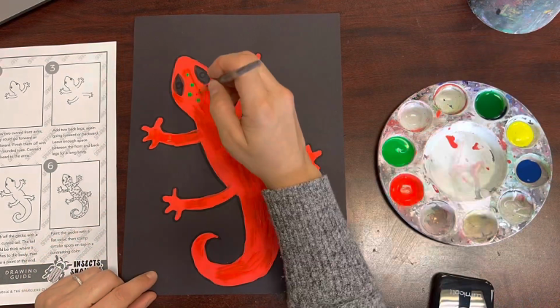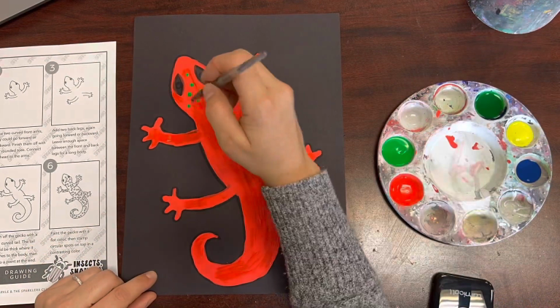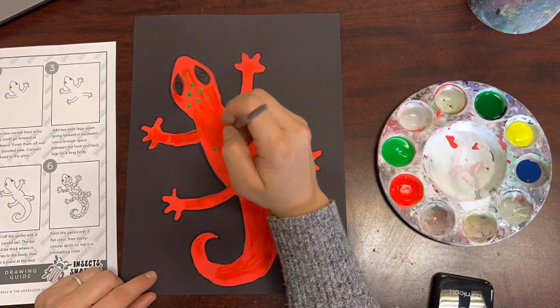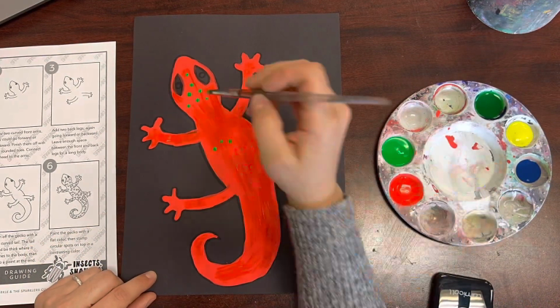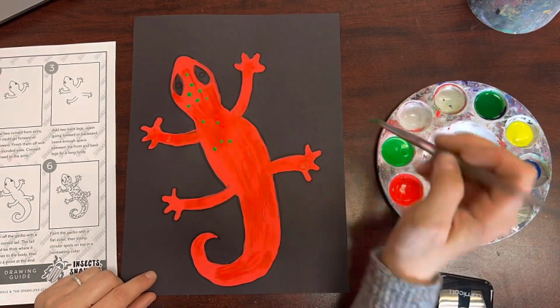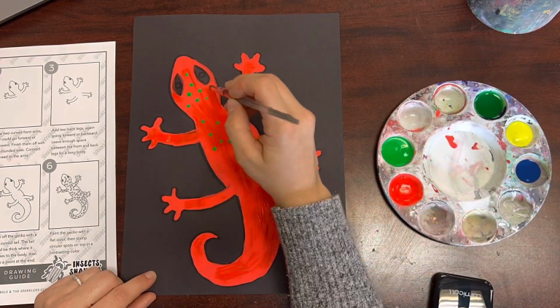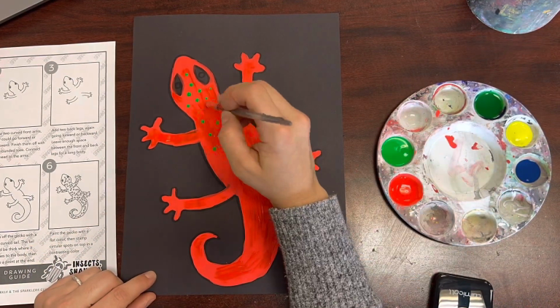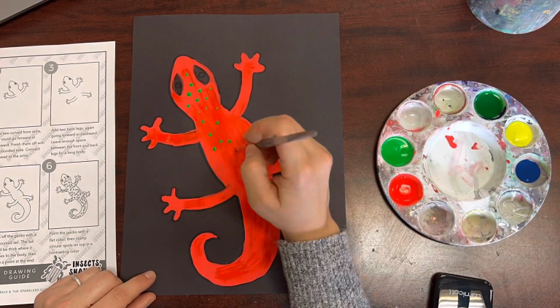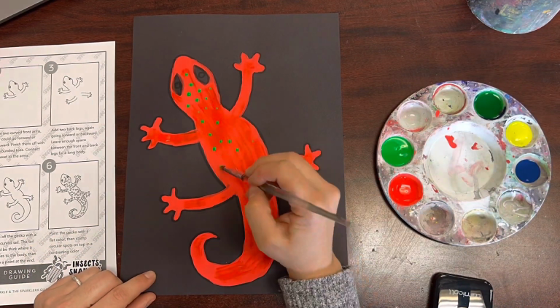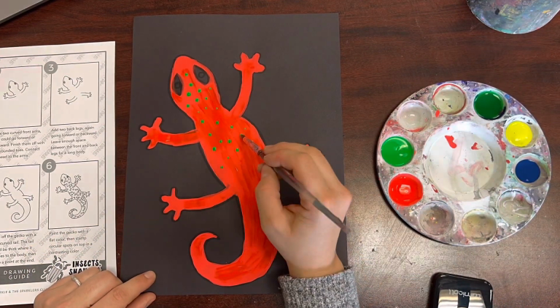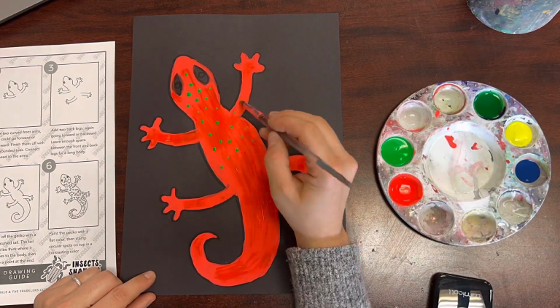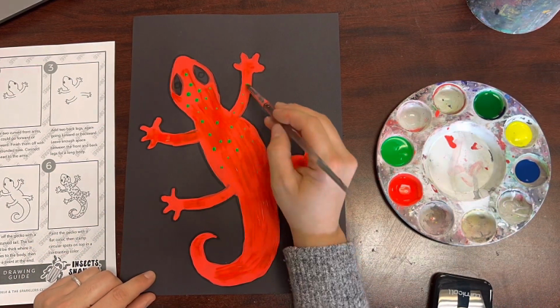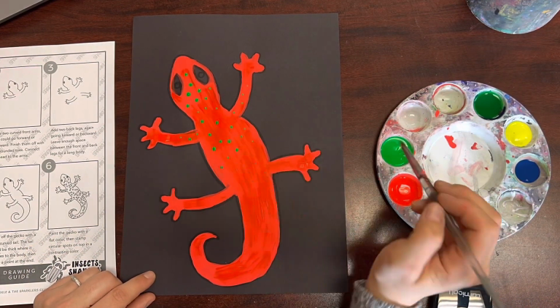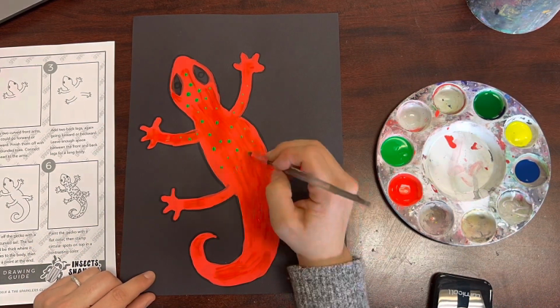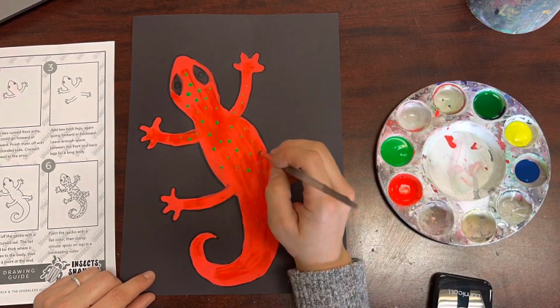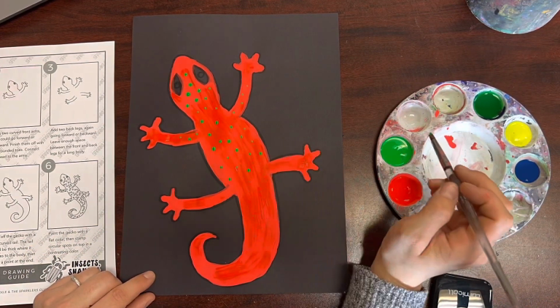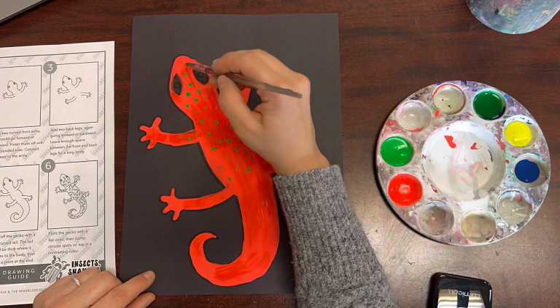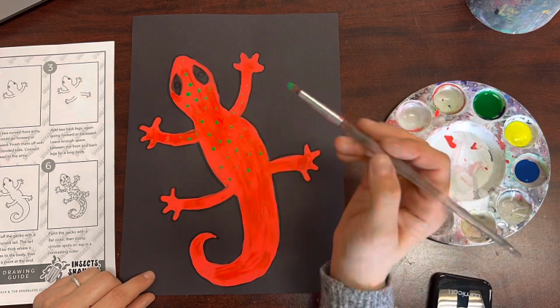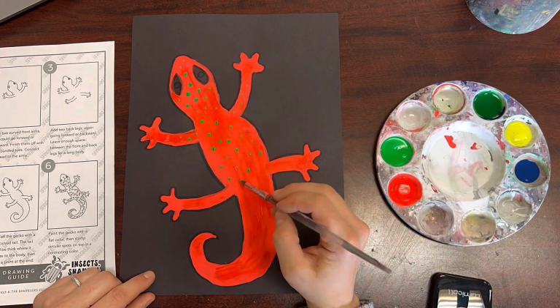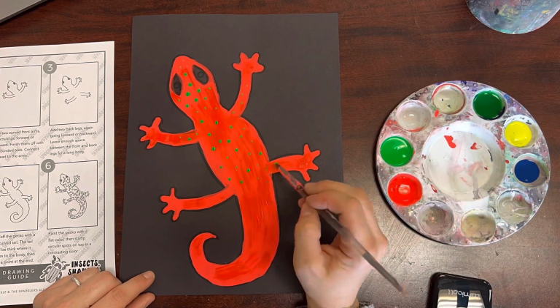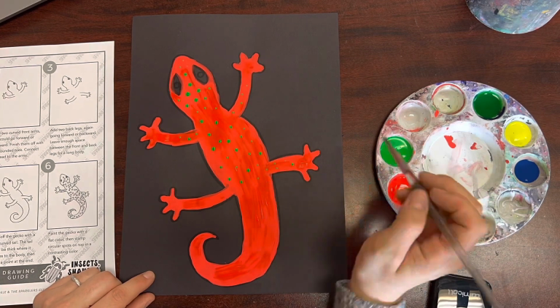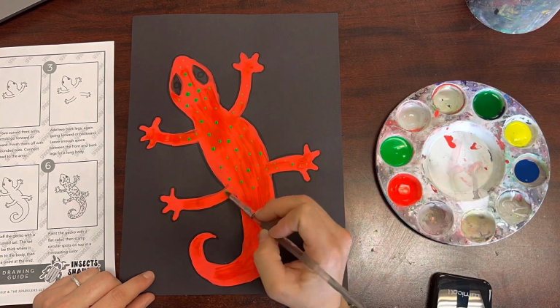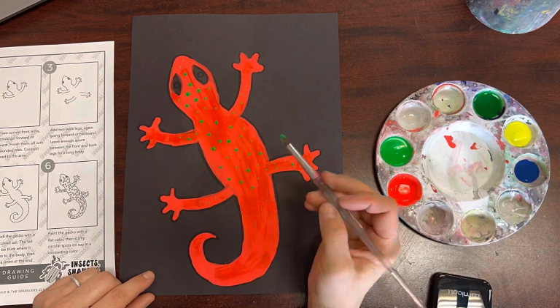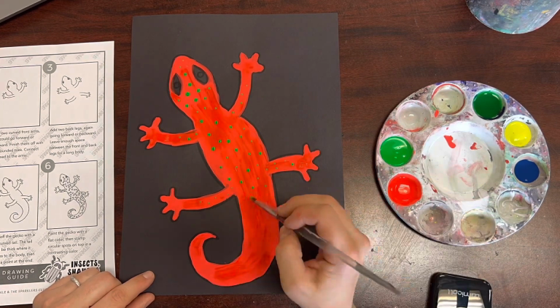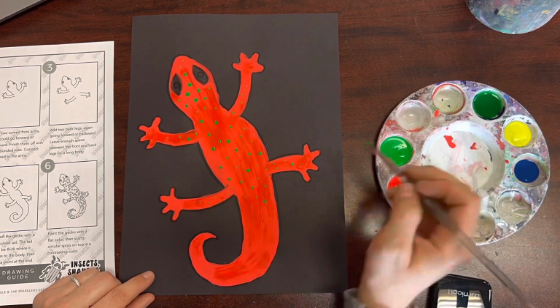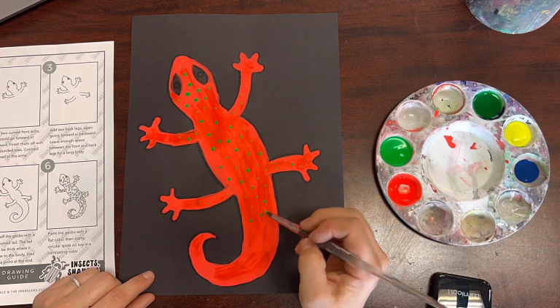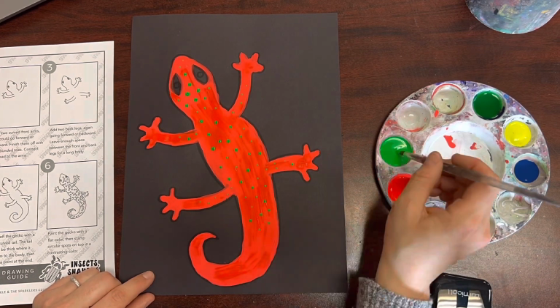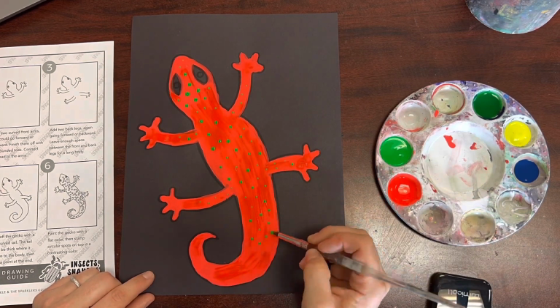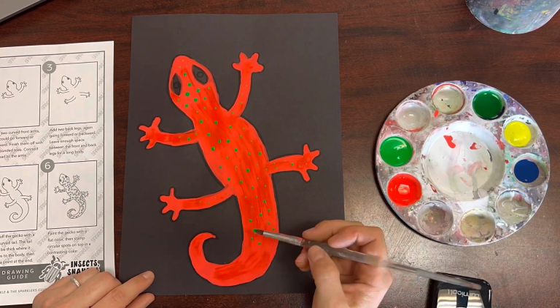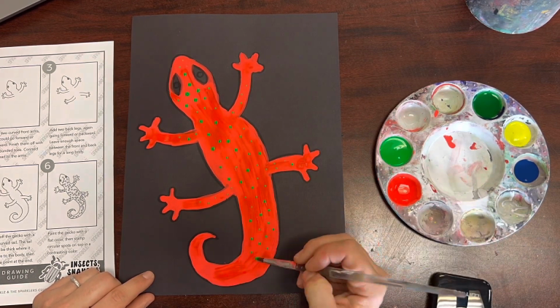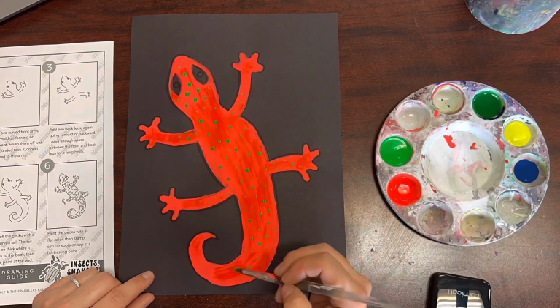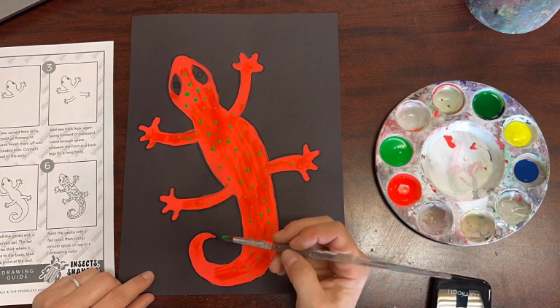Make sure you're nice and neat and take your time when adding the dots so that they don't look sloppy. I'm dipping the tip of my brush in the green paint and just adding tiny little dots.